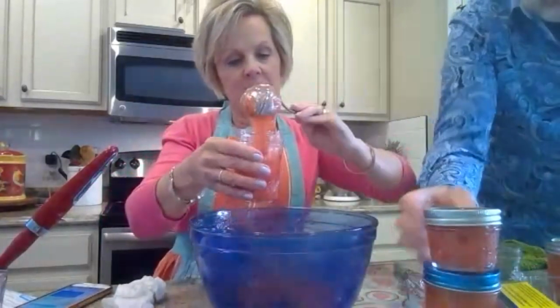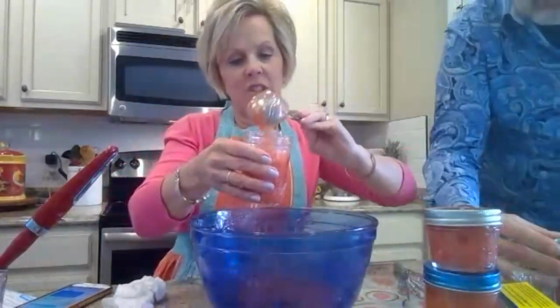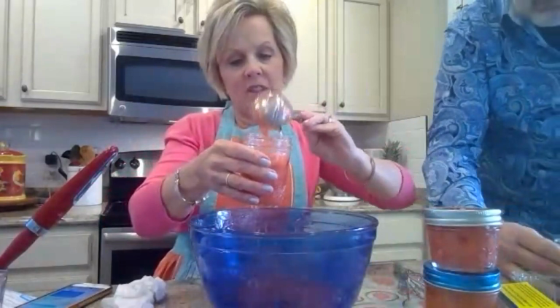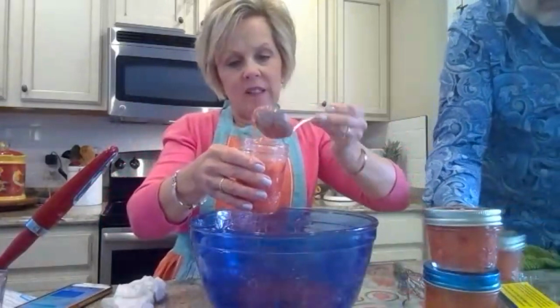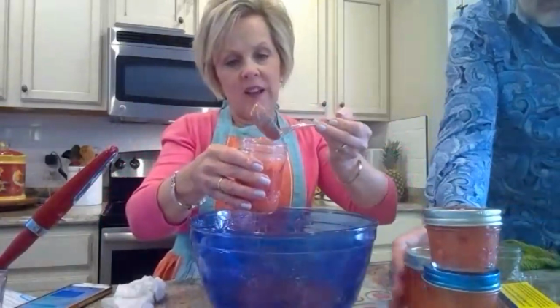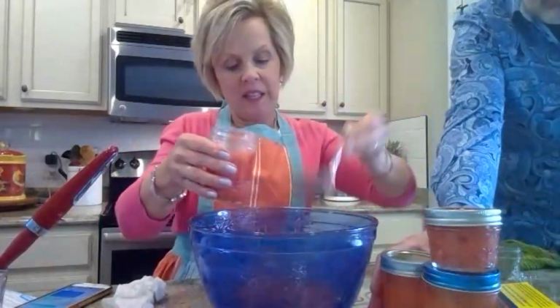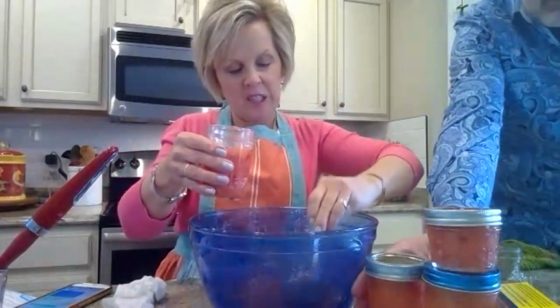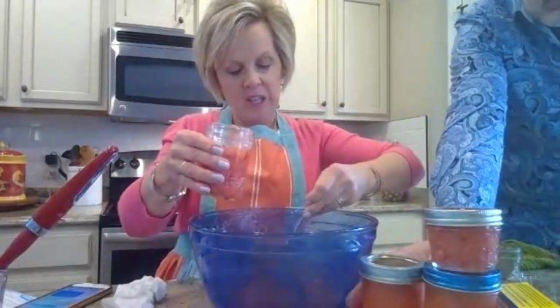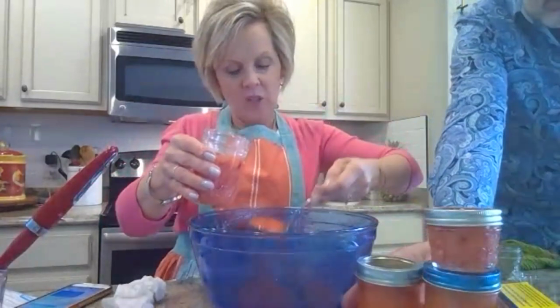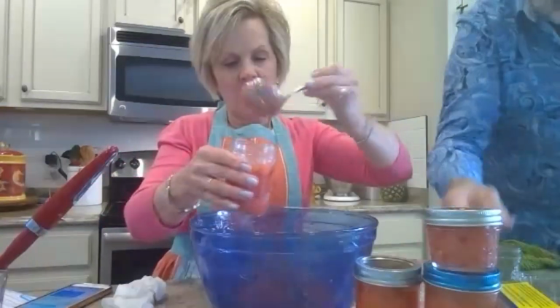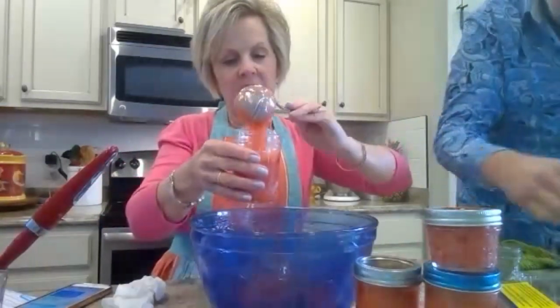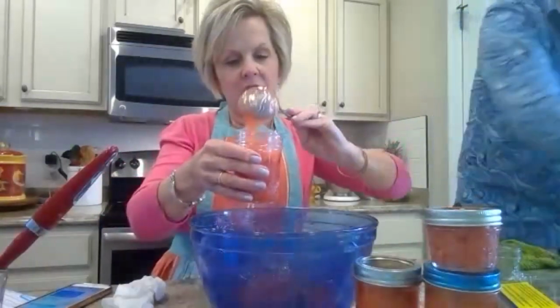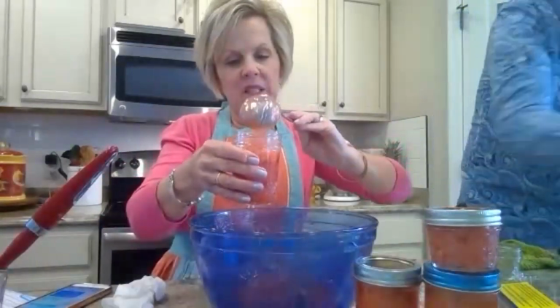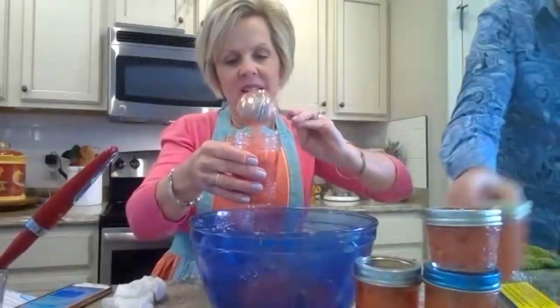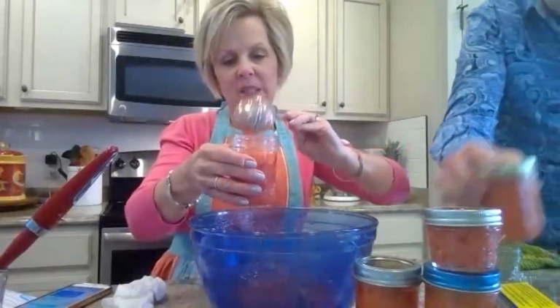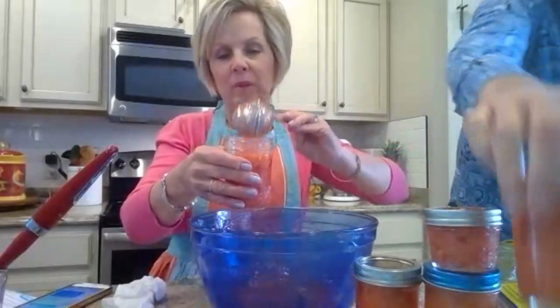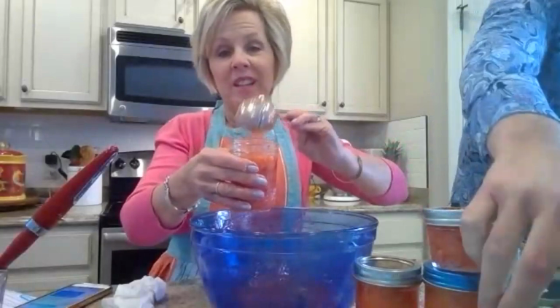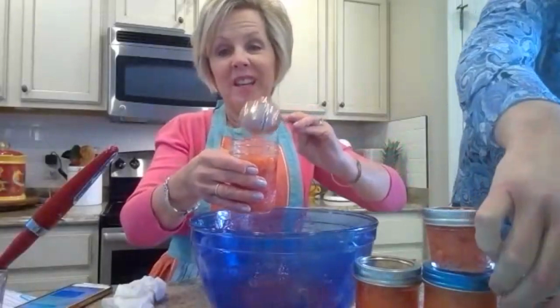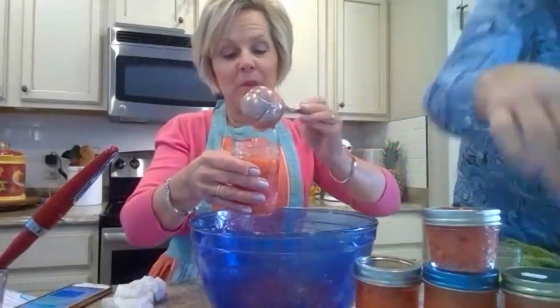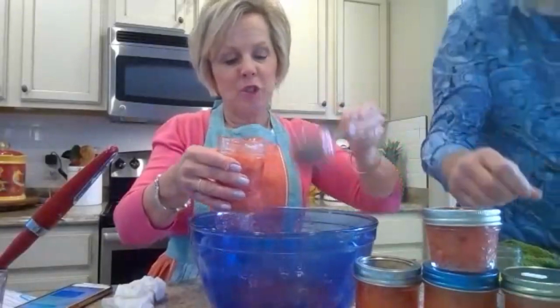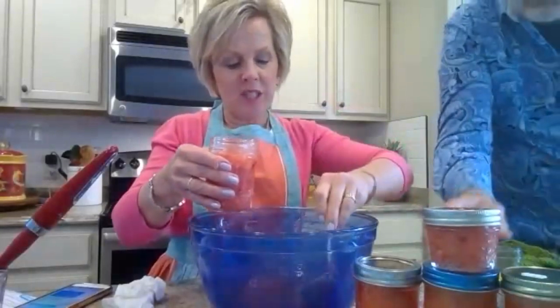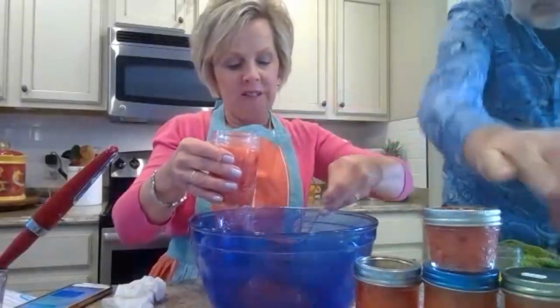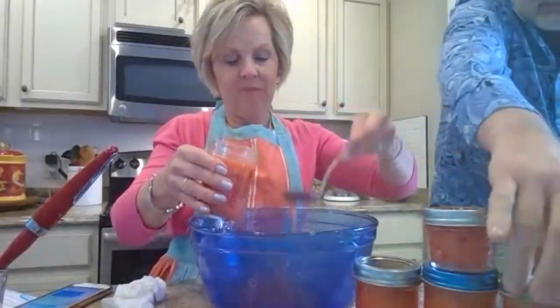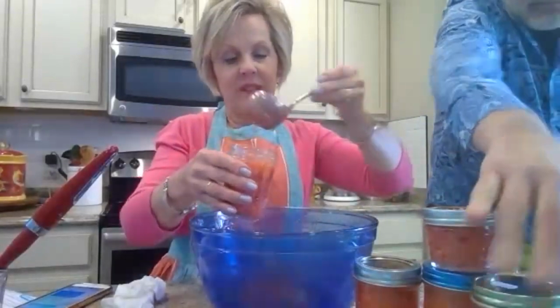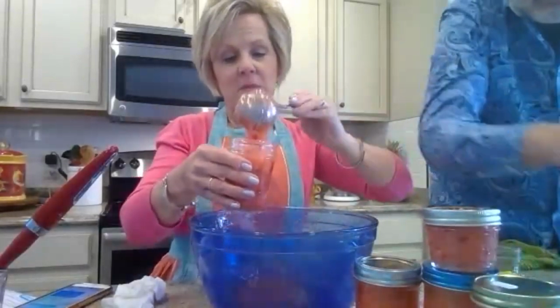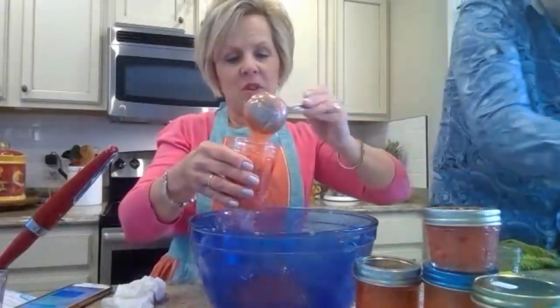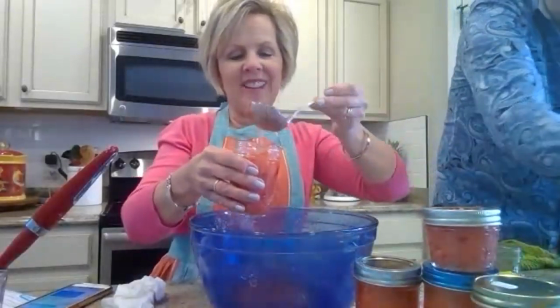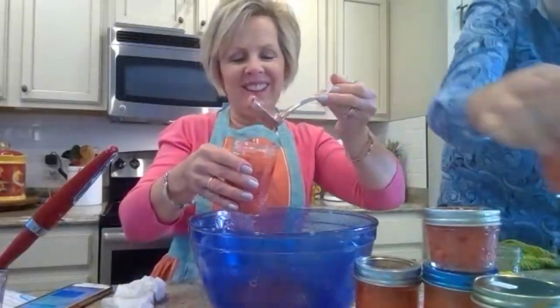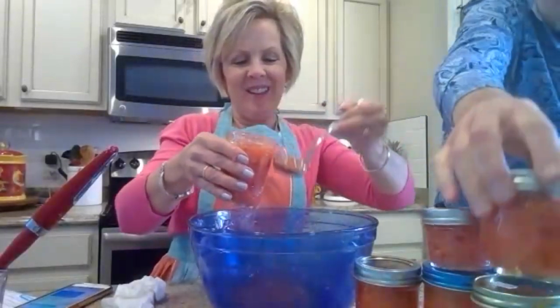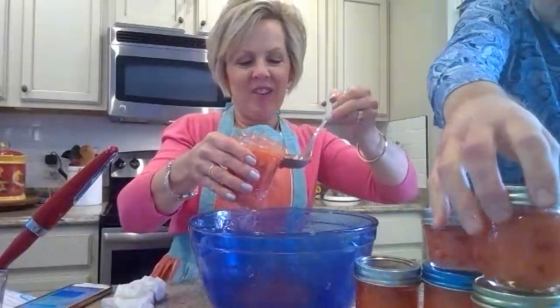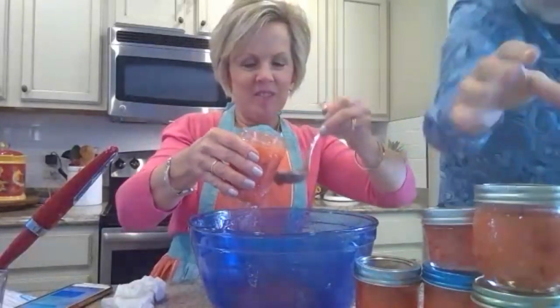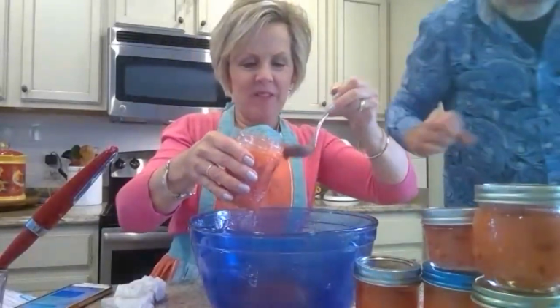If you have a little bit leftover and don't have a jar for it, just use a little custard dish or something. That's what we'll keep in the refrigerator to eat tomorrow morning with breakfast.